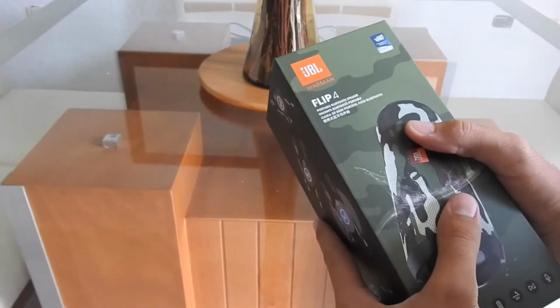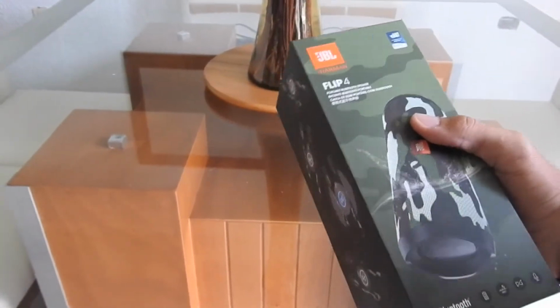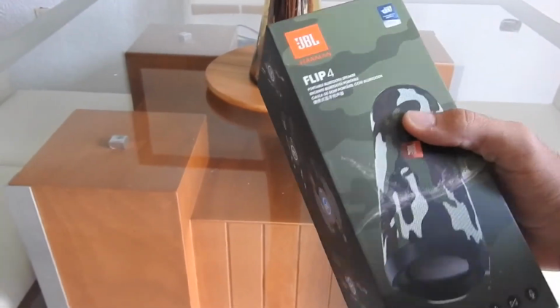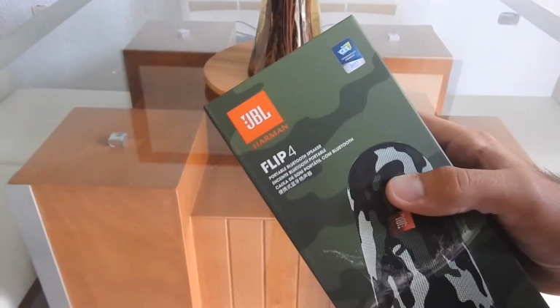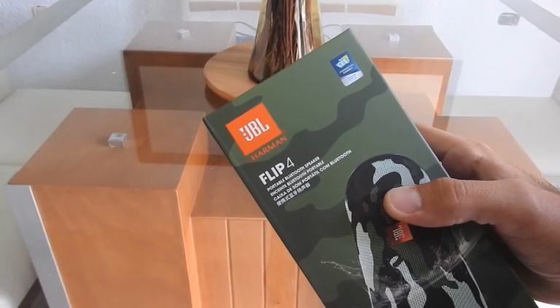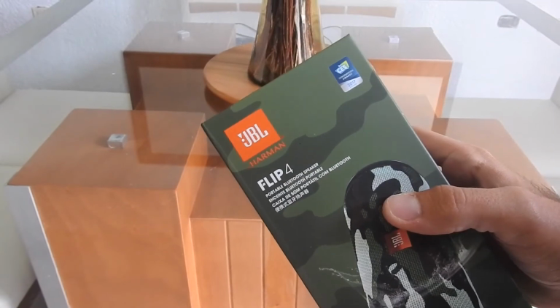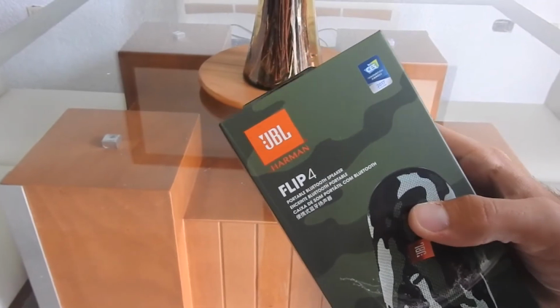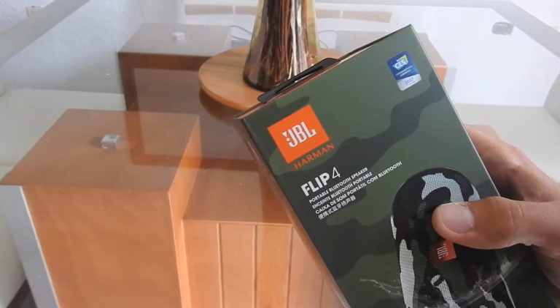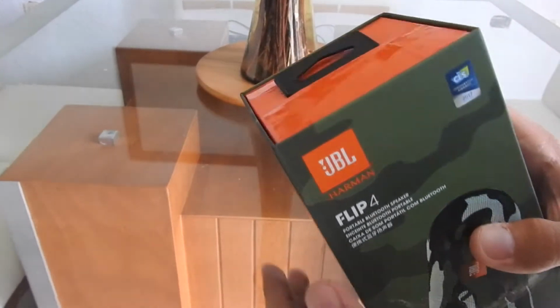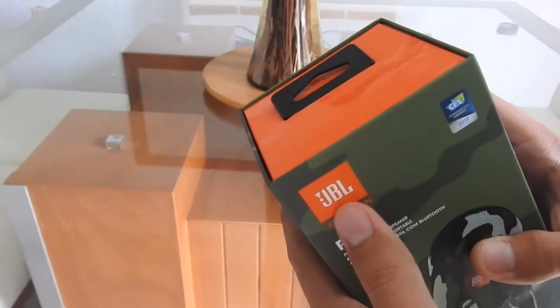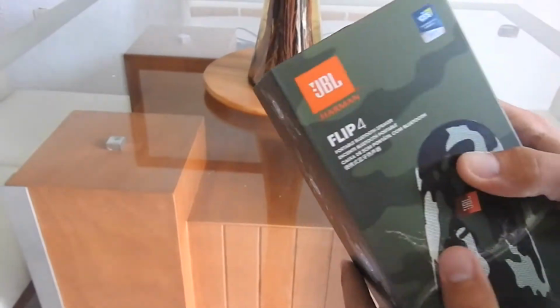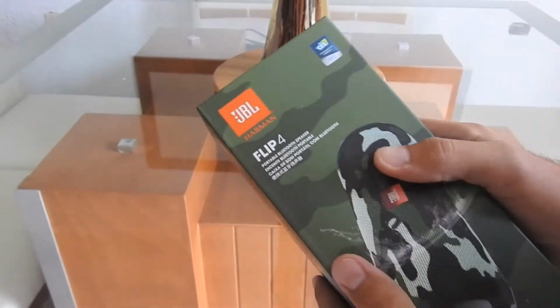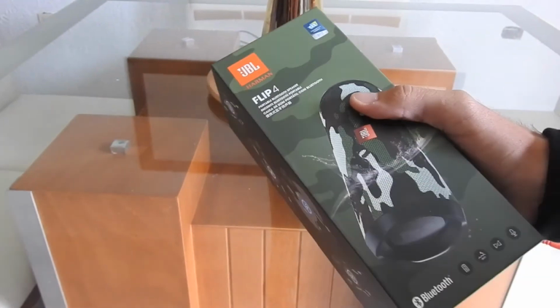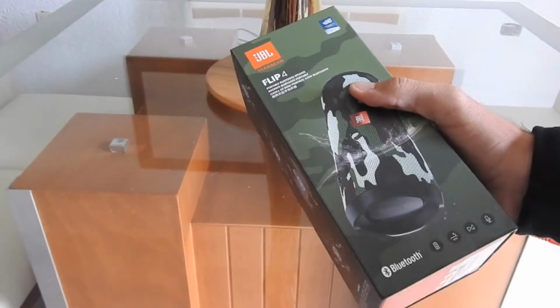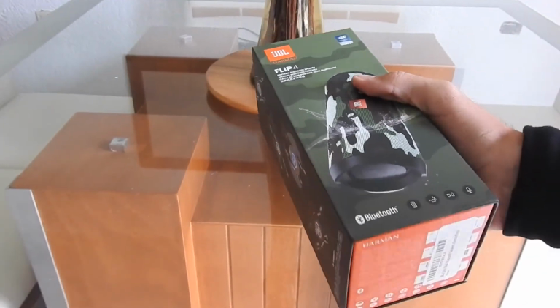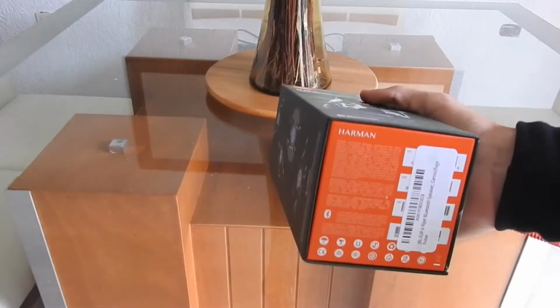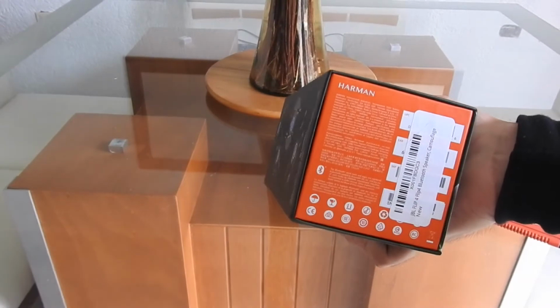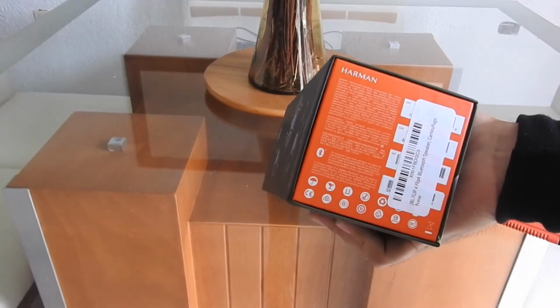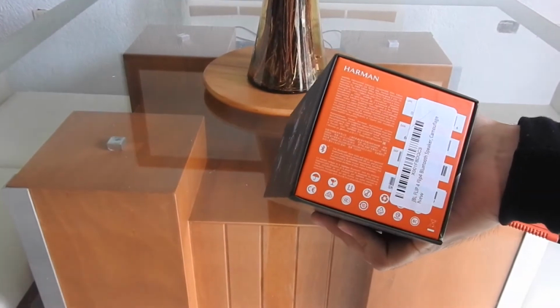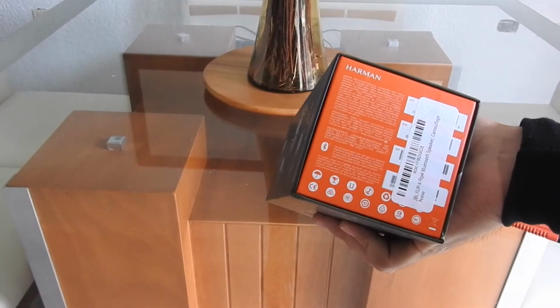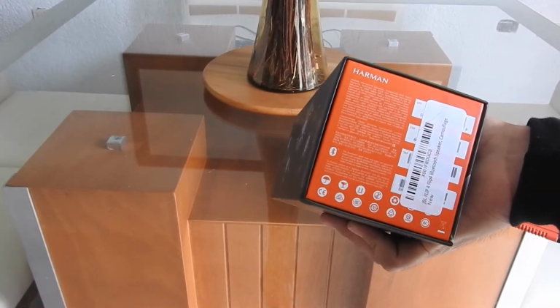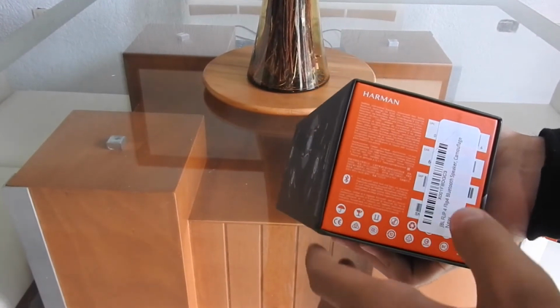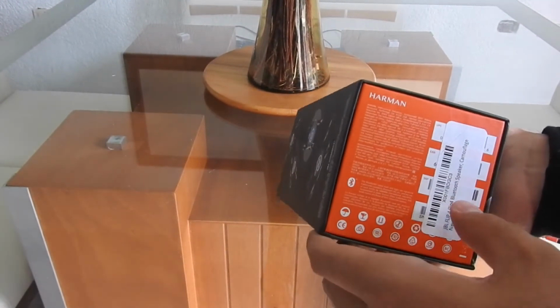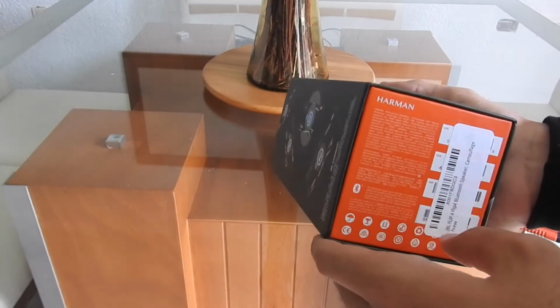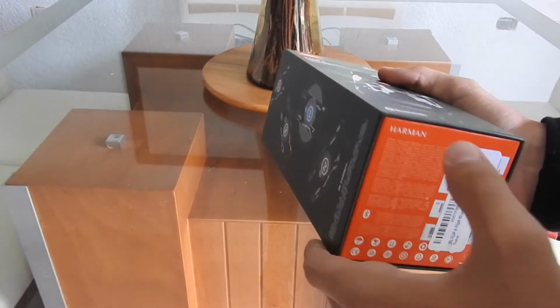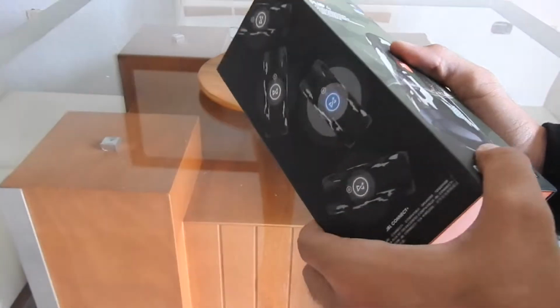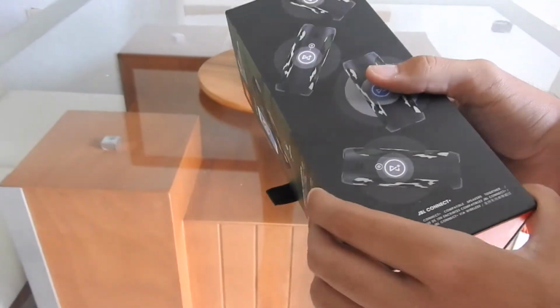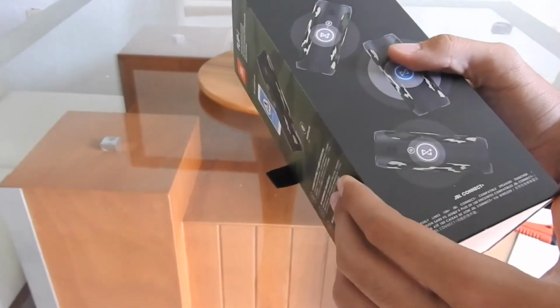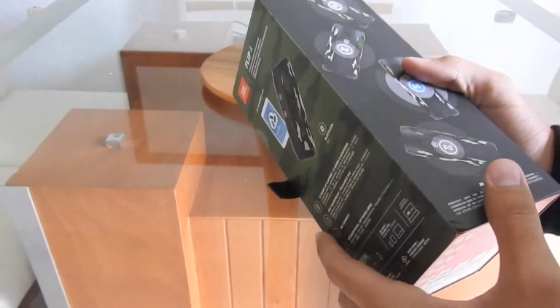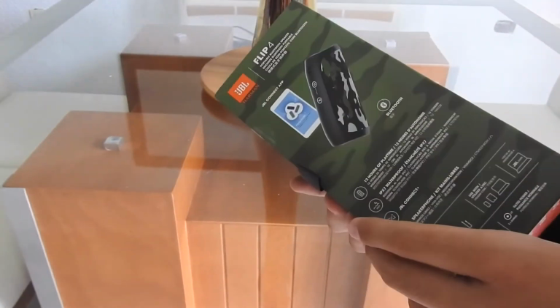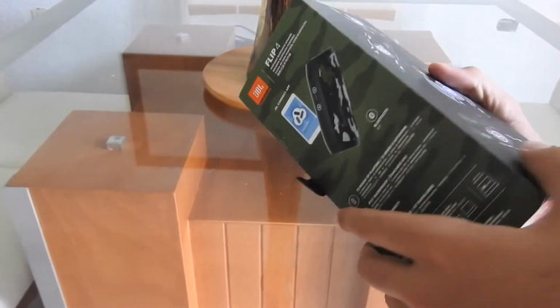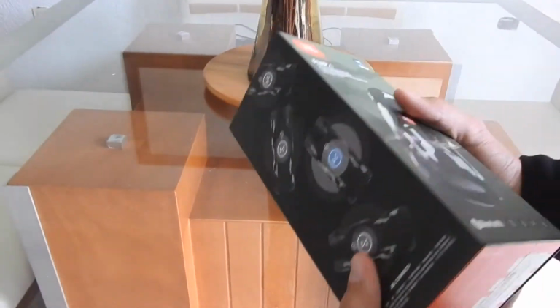Y ojo, hay que tener cuidado con esto, porque no crean que nomás venden originales. También venden chinos. Así que hay que tener cuidado porque no vaya a ser que llegue a ser uno chino.